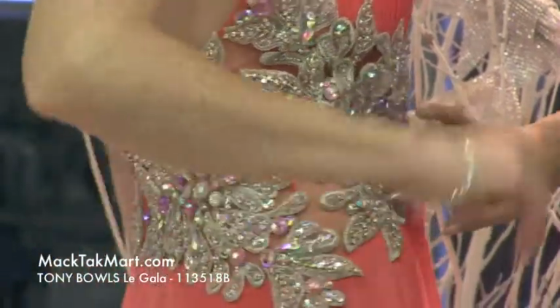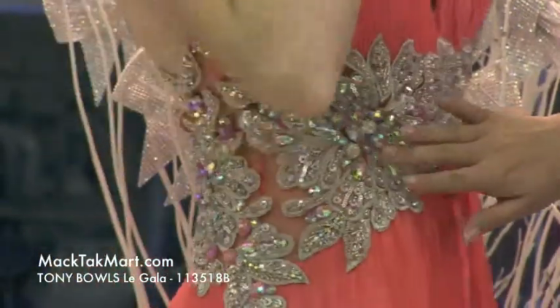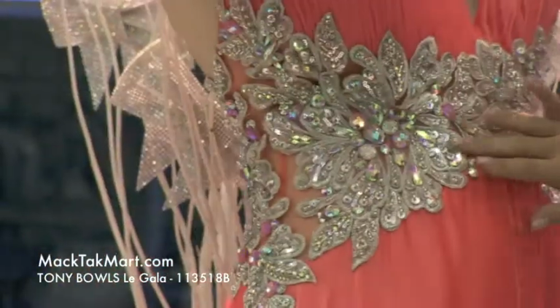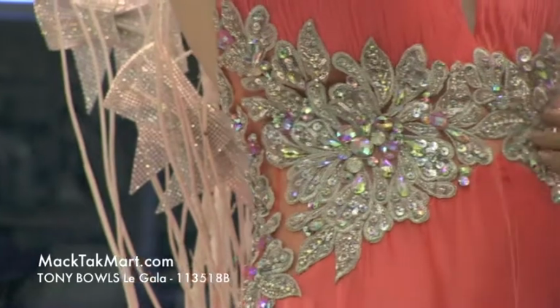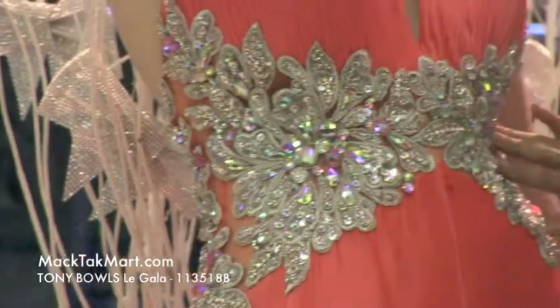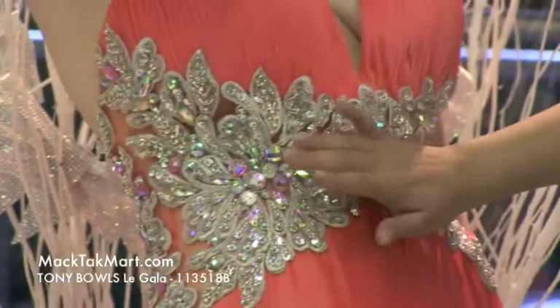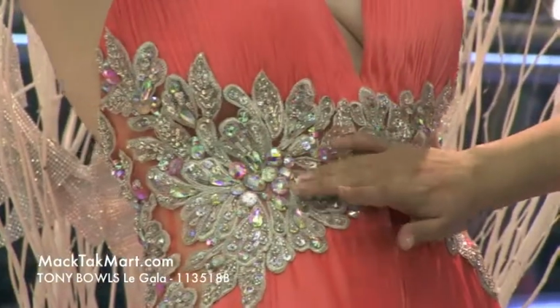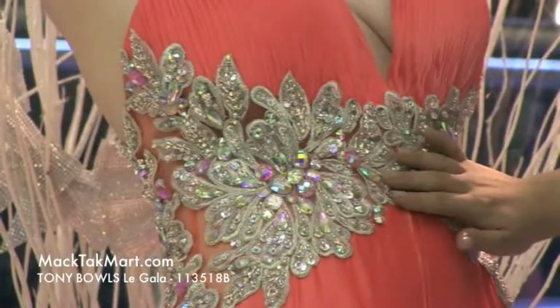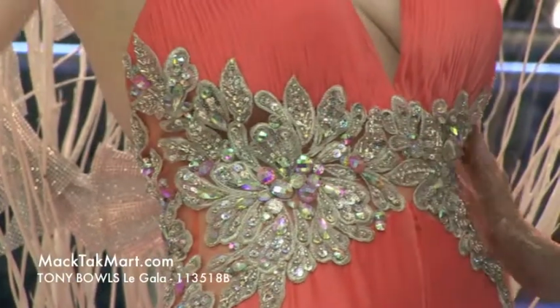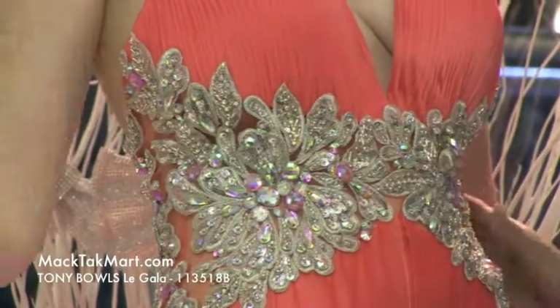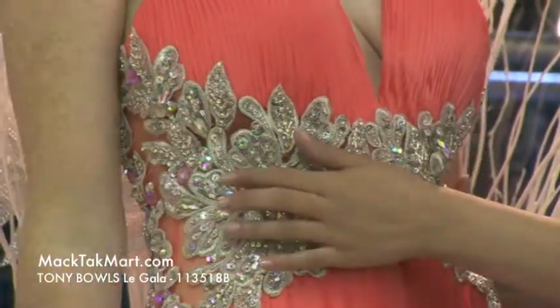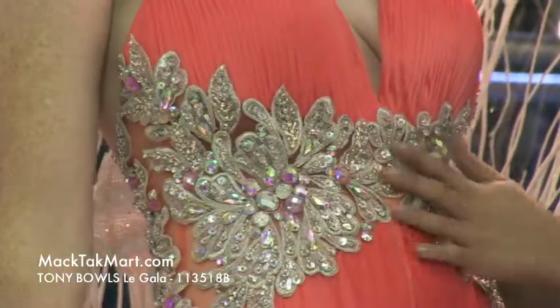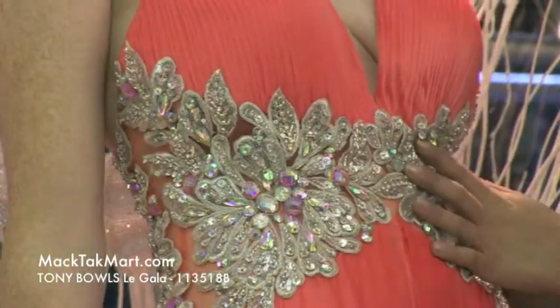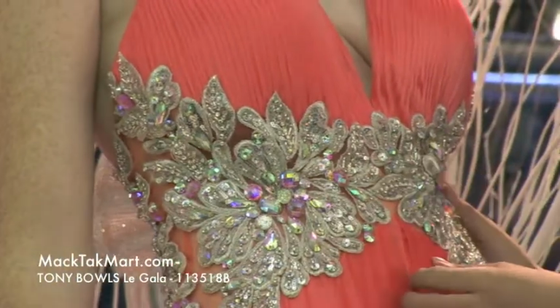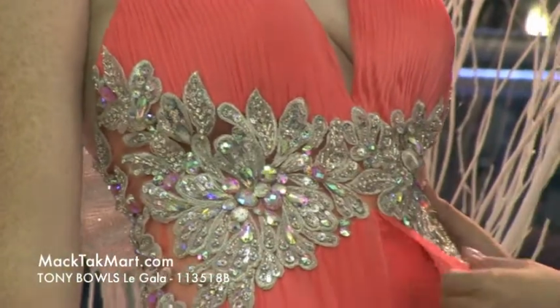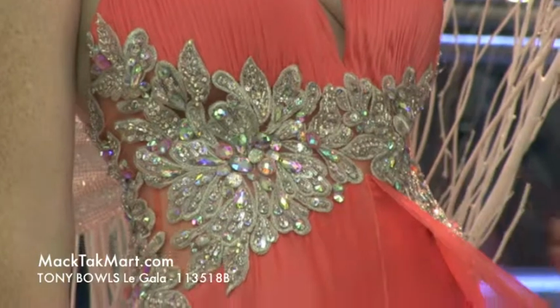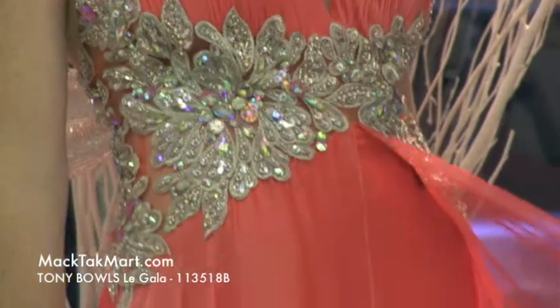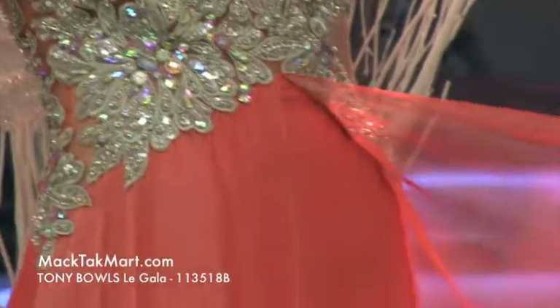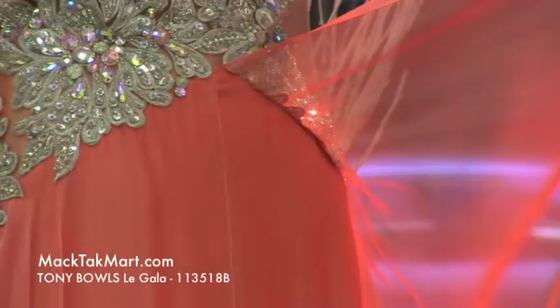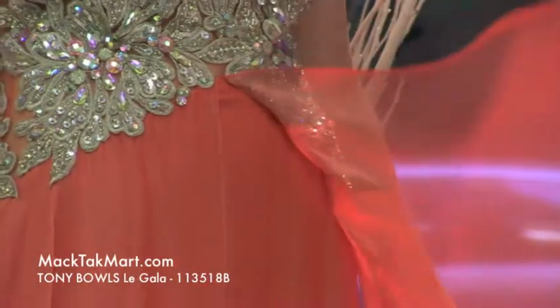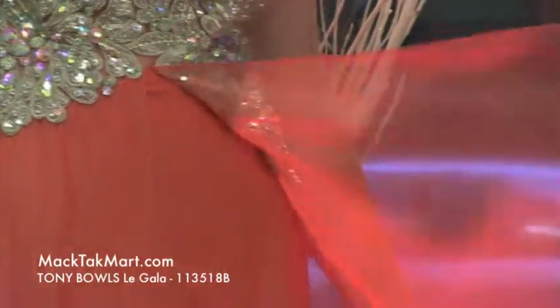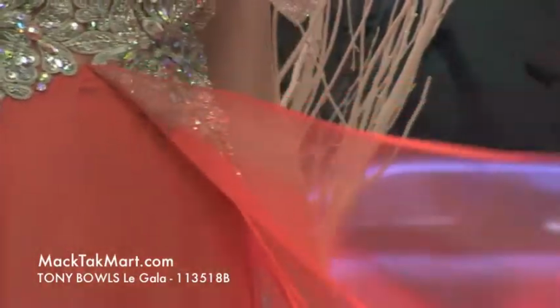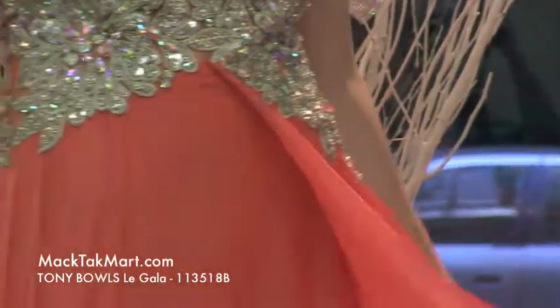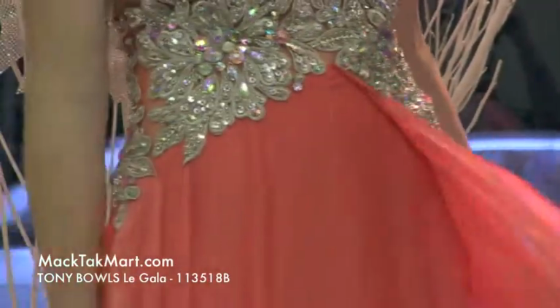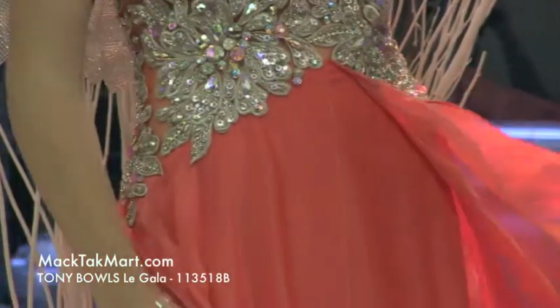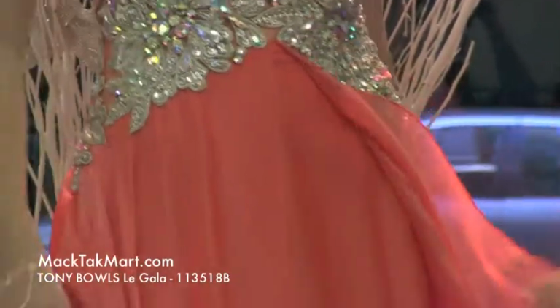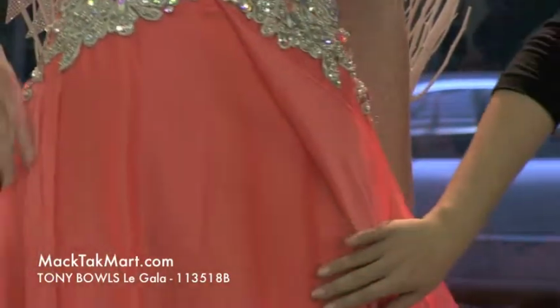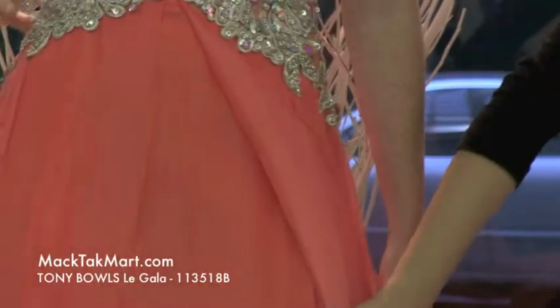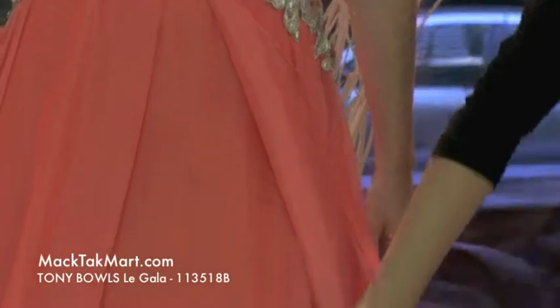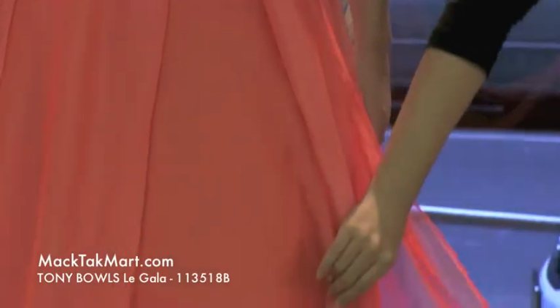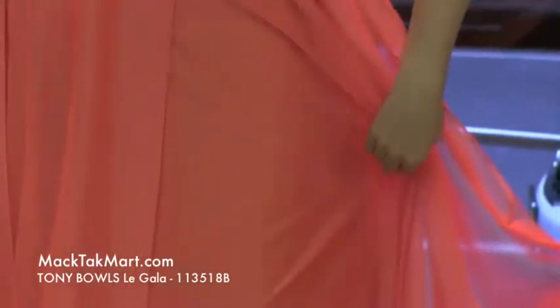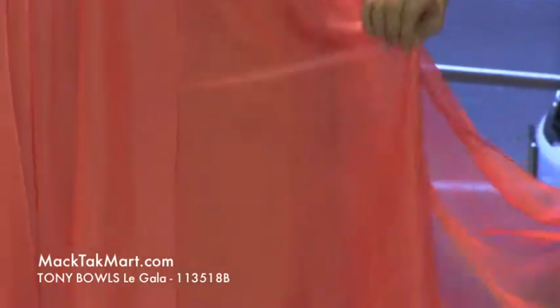We have the French lace going in parallel waistline onto the bodice. Under the middle there is a slit with very flowy fabric, and then you have the satiny look underlay.